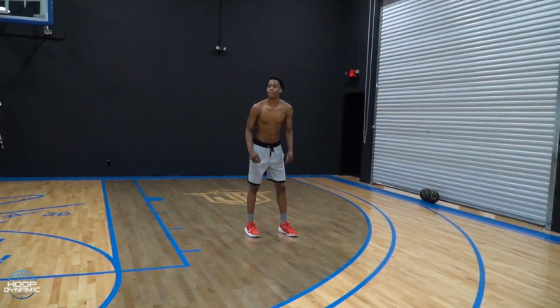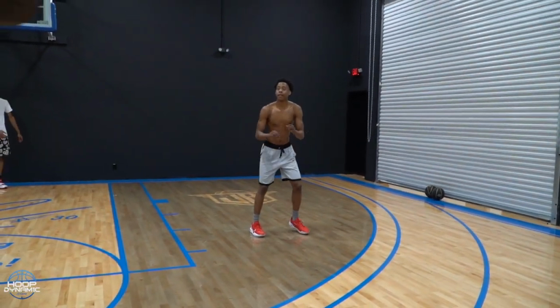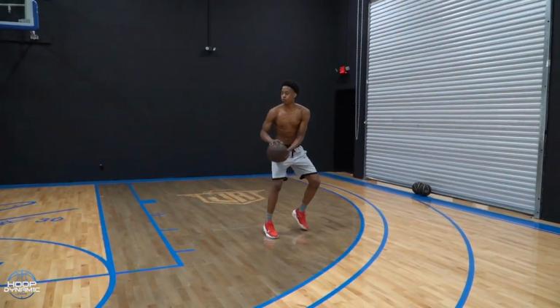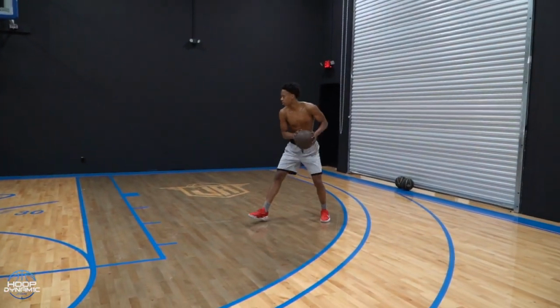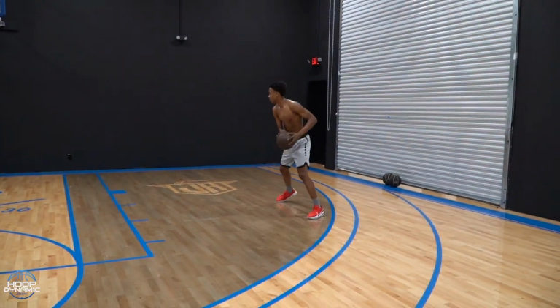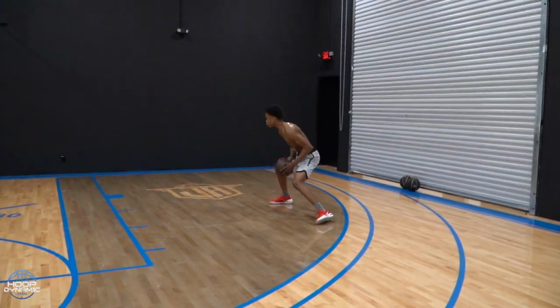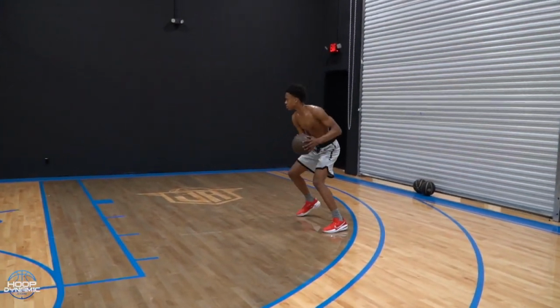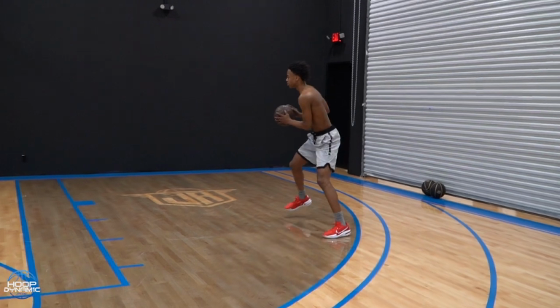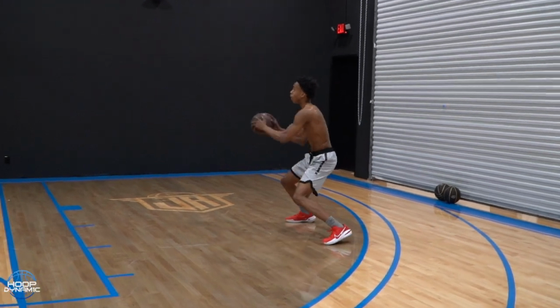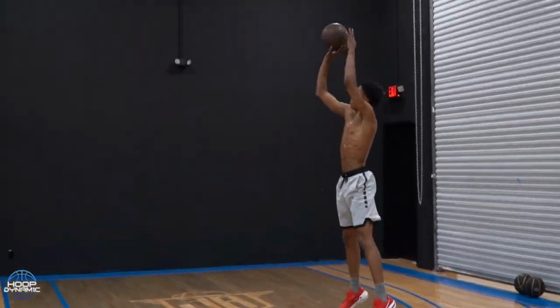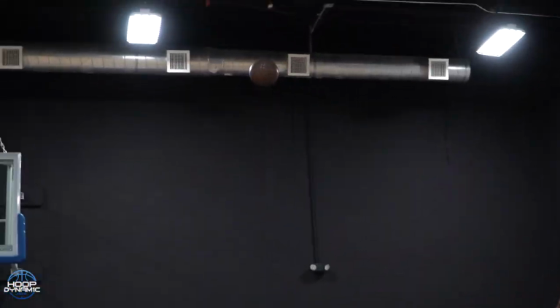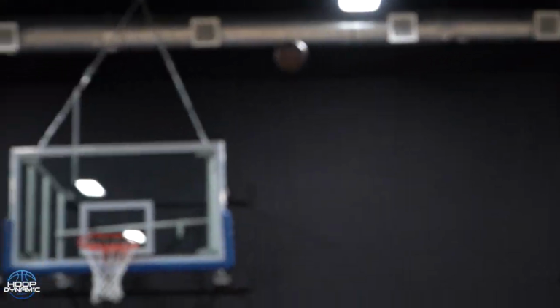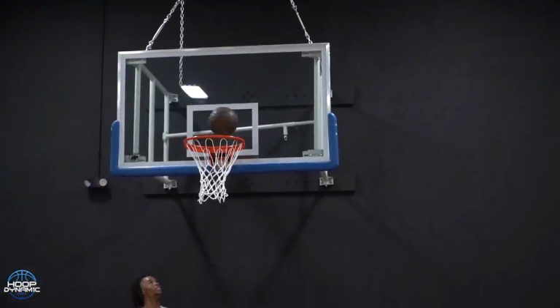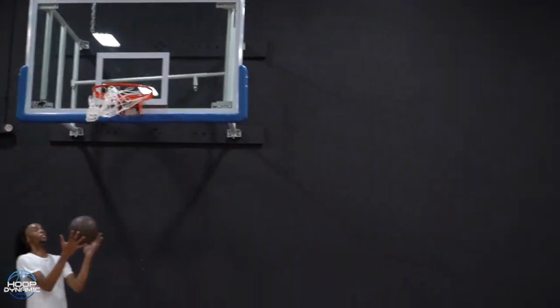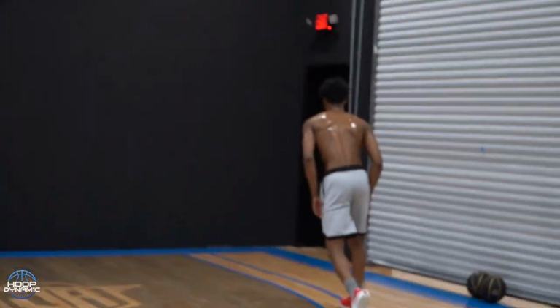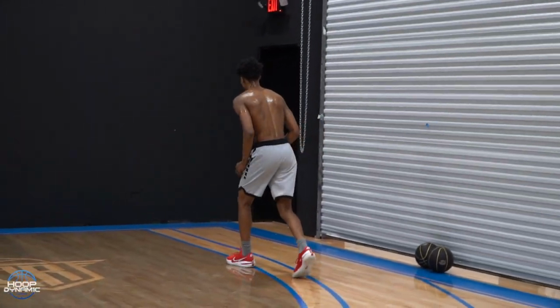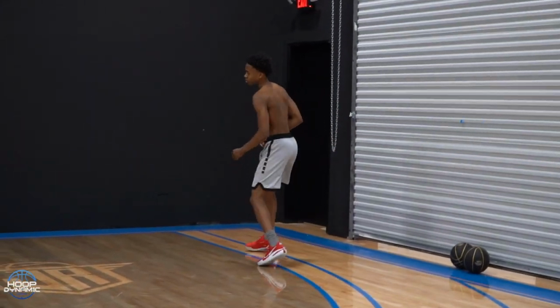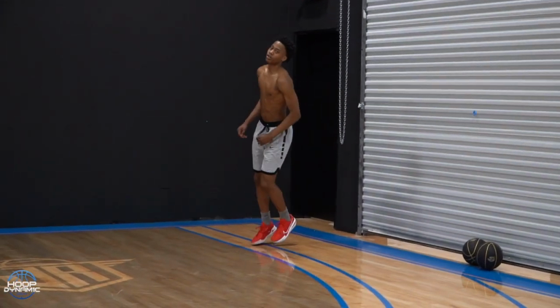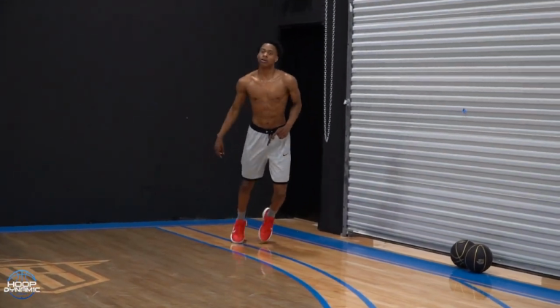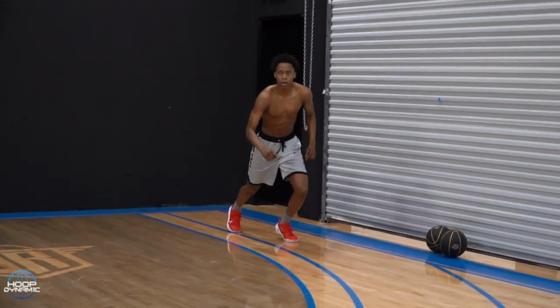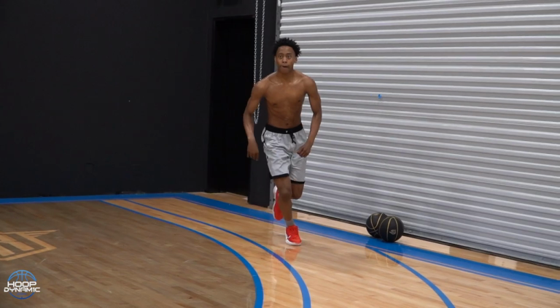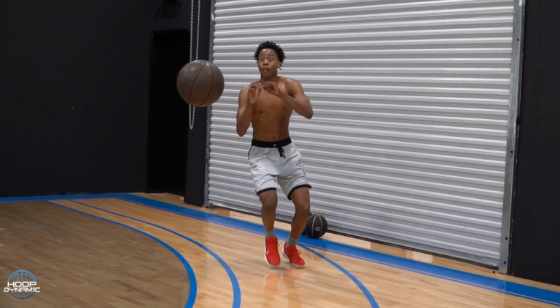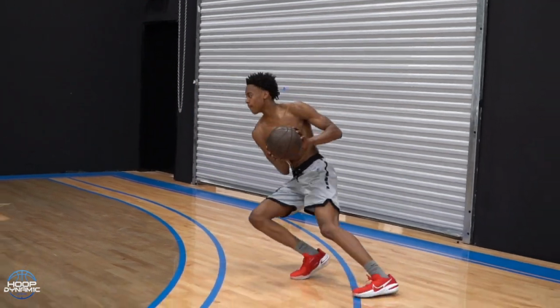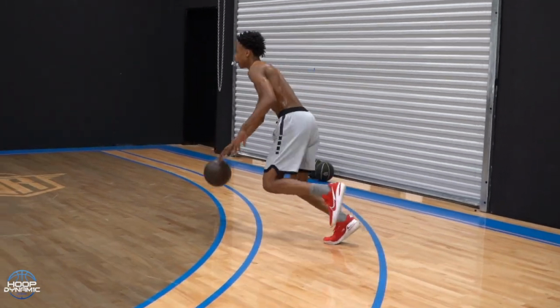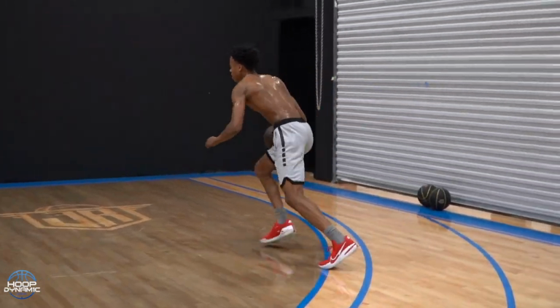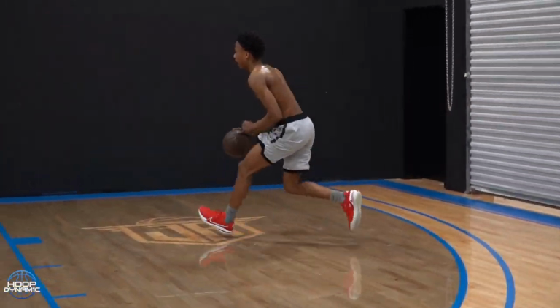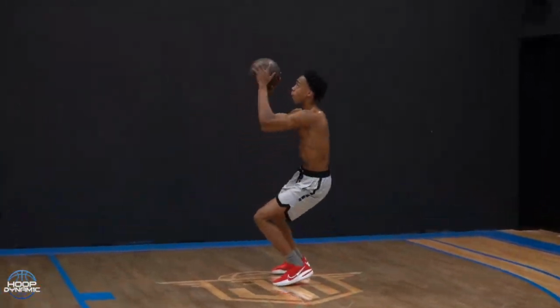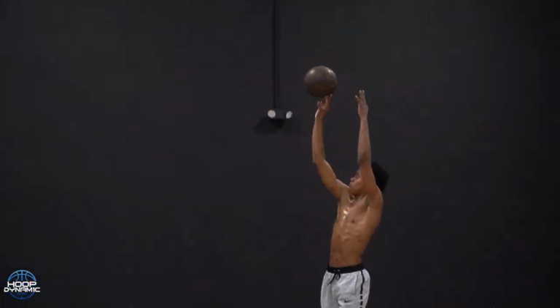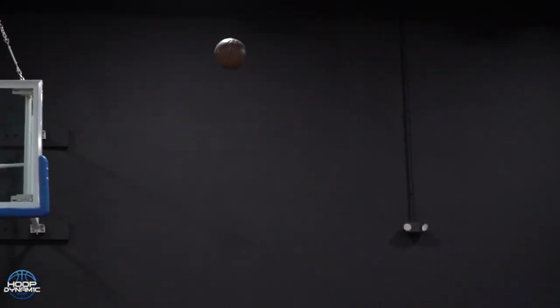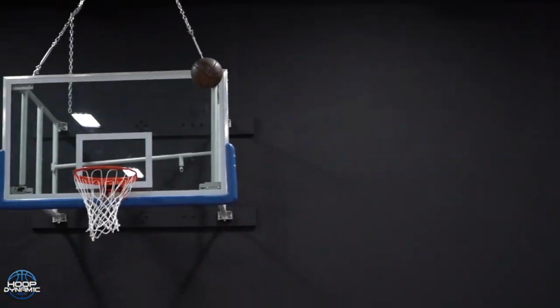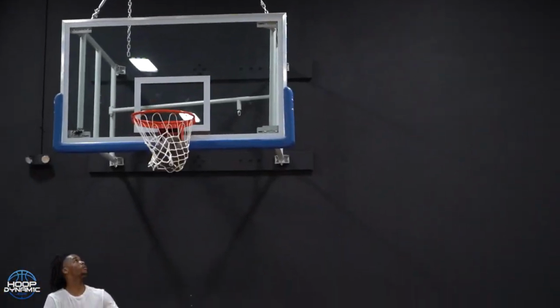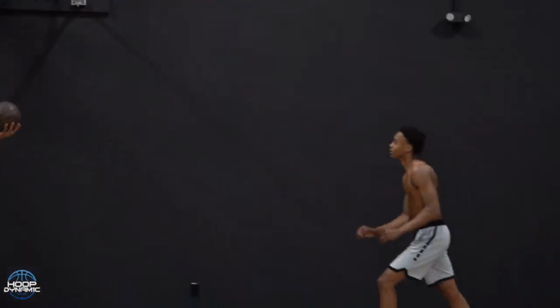Ready? Go play. Come on. Up. Yup. Nice. Good. Bang. Now play fast. Get back downhill. Run, run, run, run, run. Go. Pop. Yup. Good. All the way through.